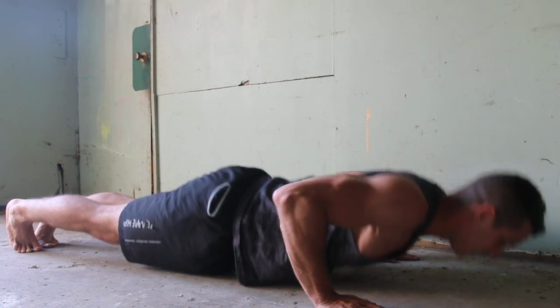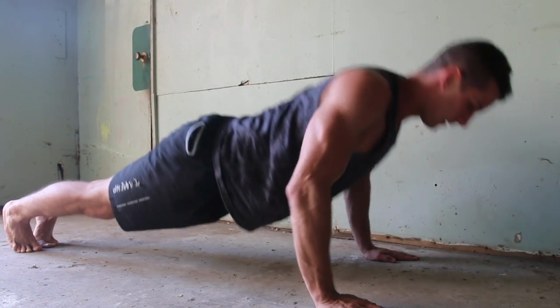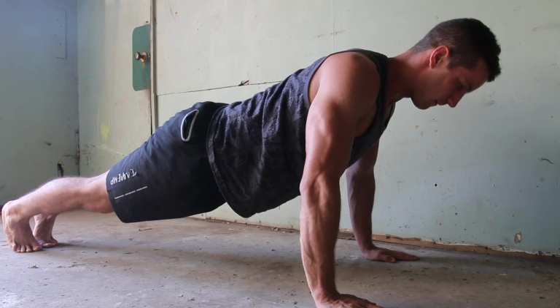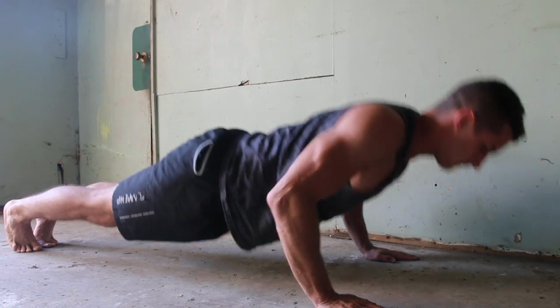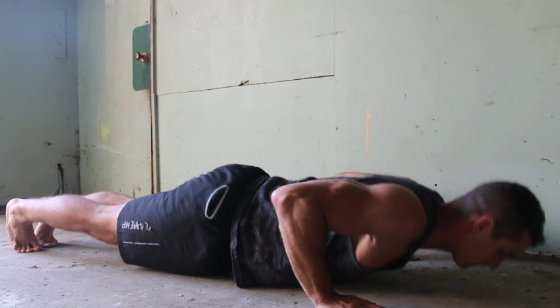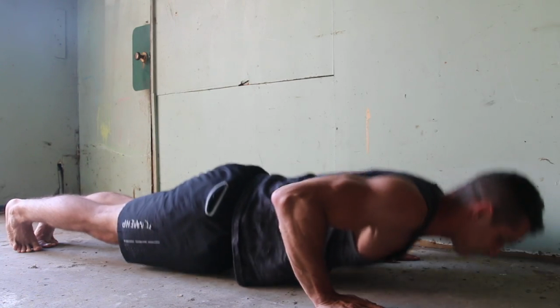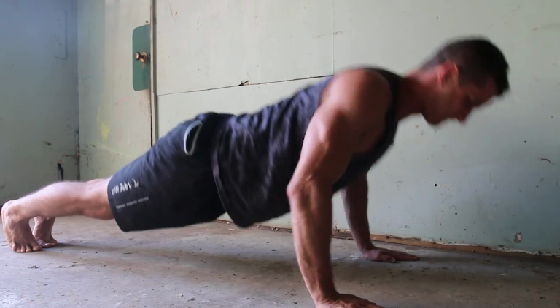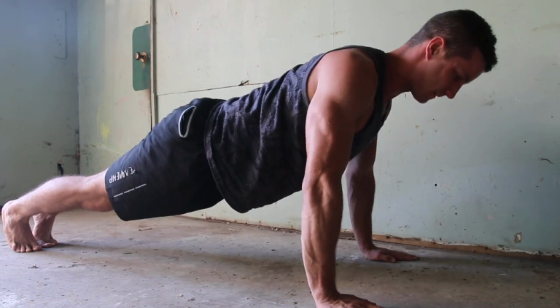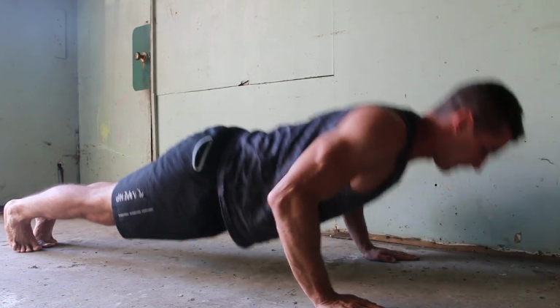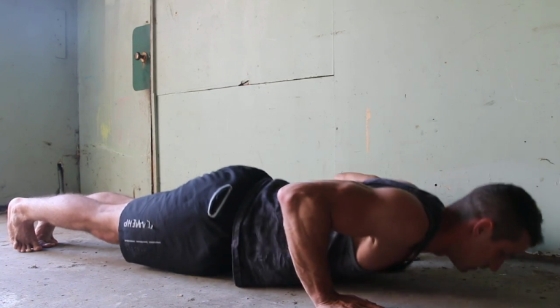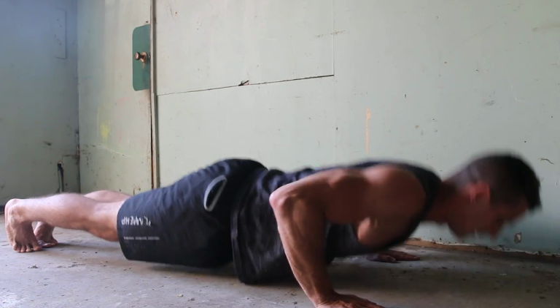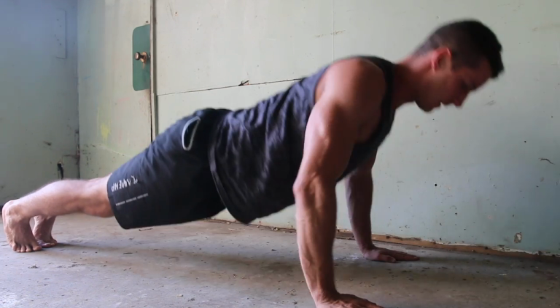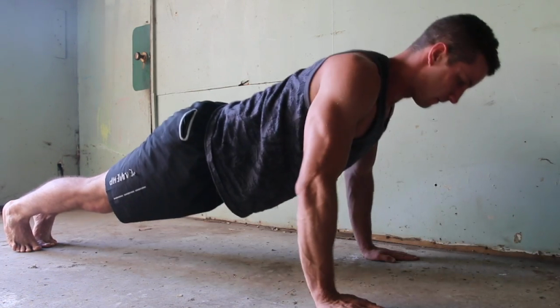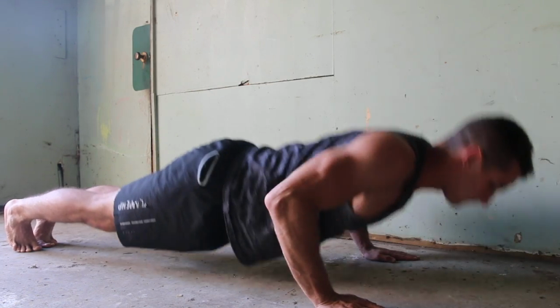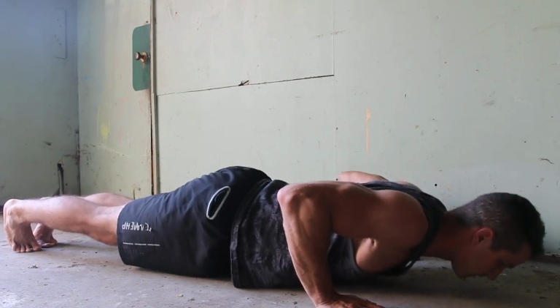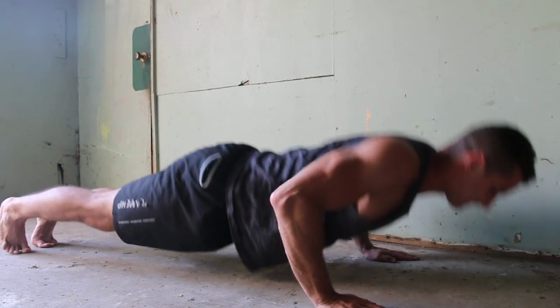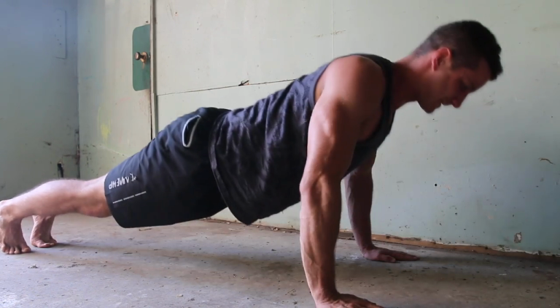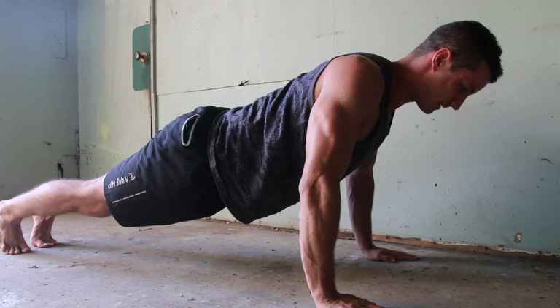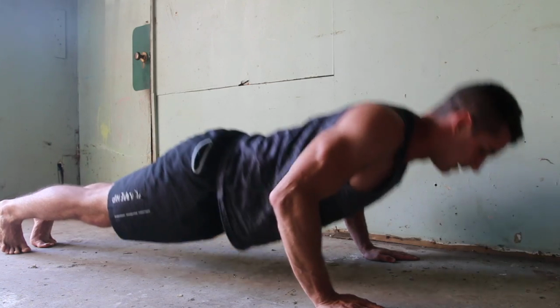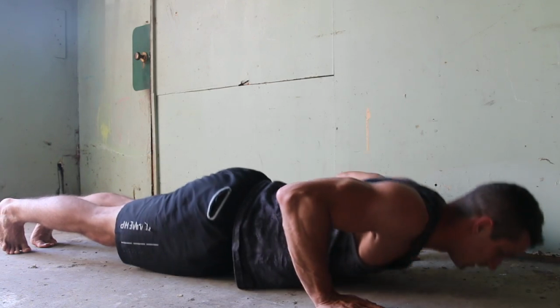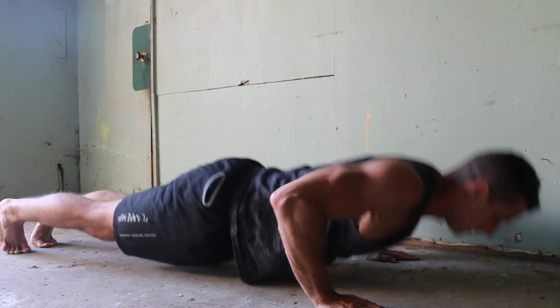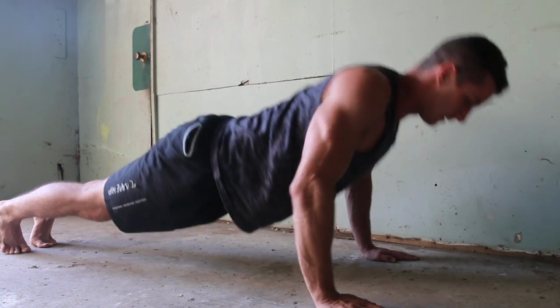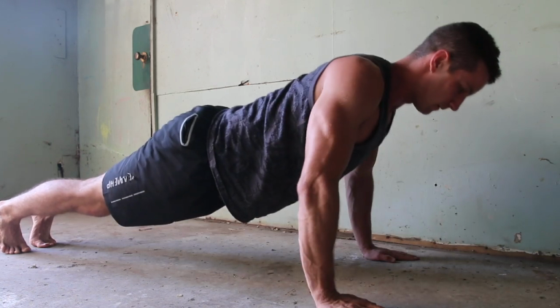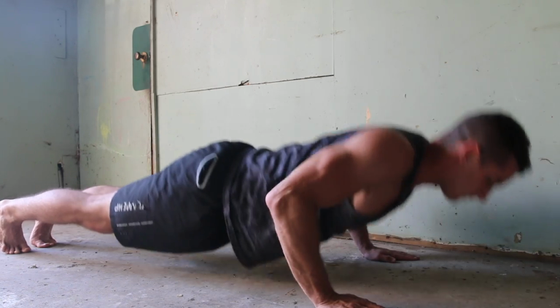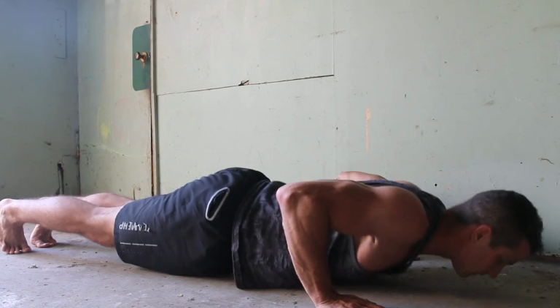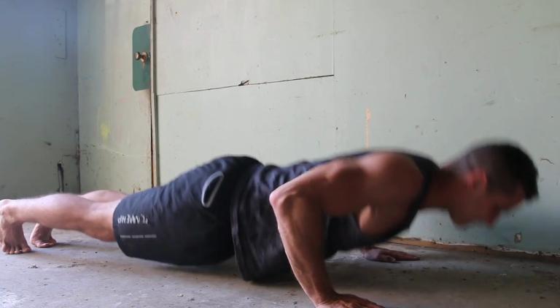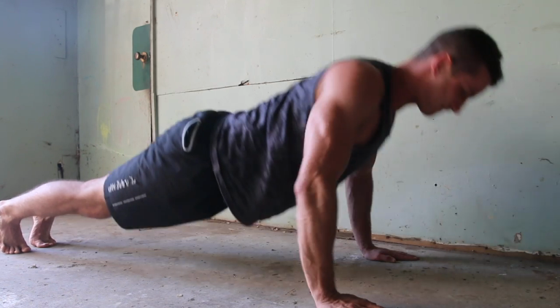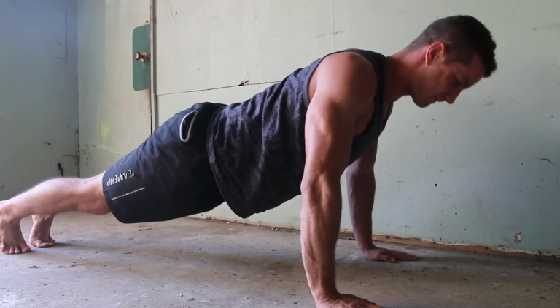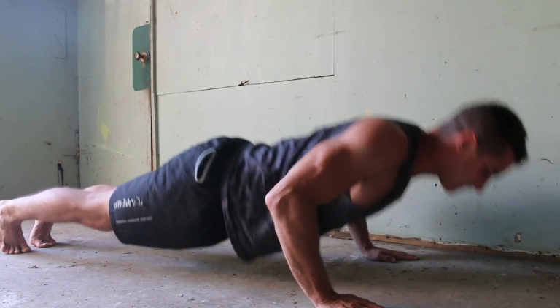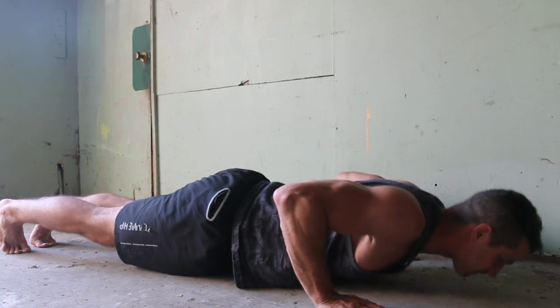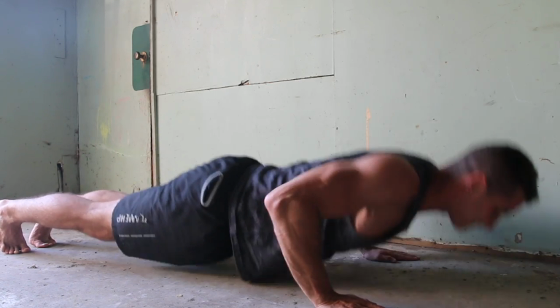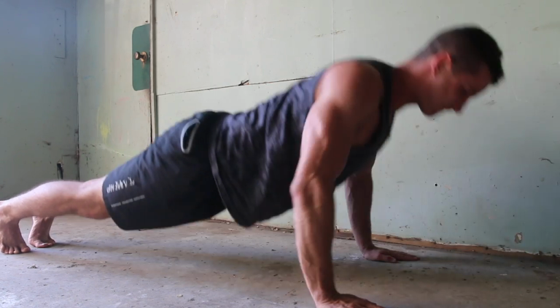Something to keep in mind is that it targets the serratus, which is going to help you with better breathing, bracing, and shoulder mobility, which will overall improve your lifts greatly. So add push-ups into your routine and you'll see some results.